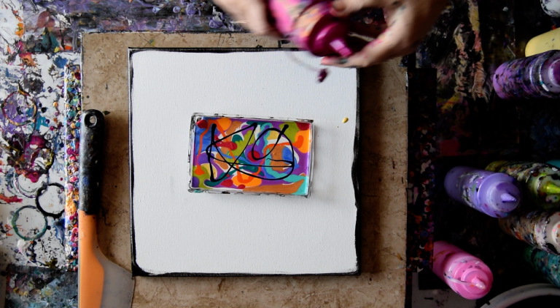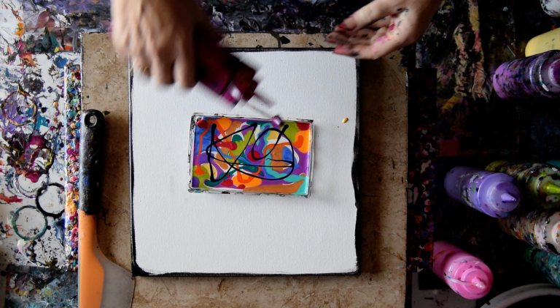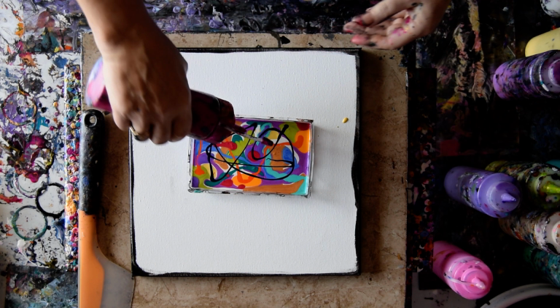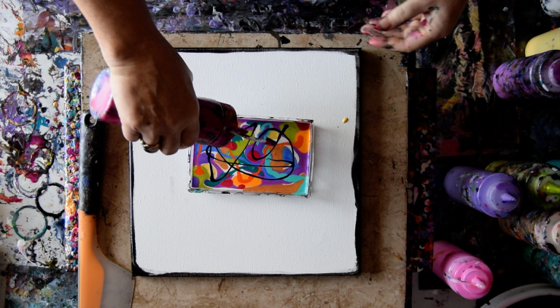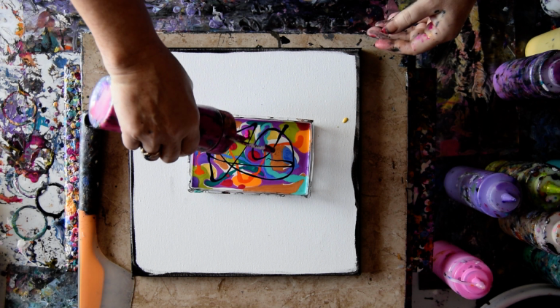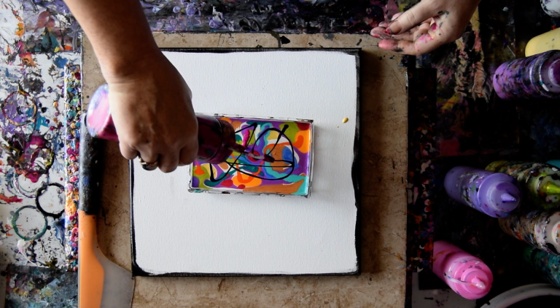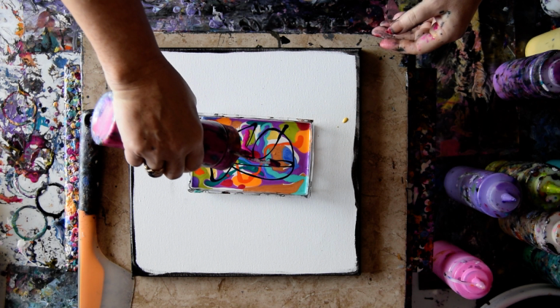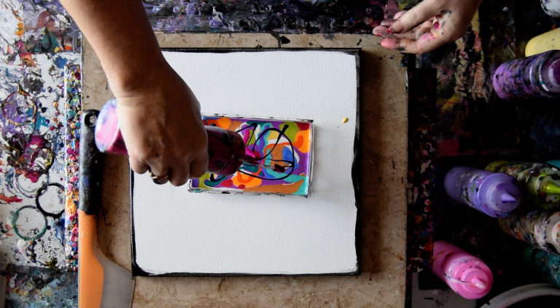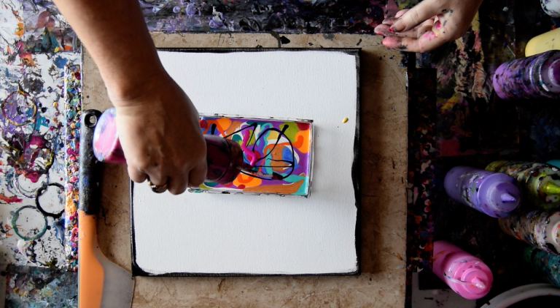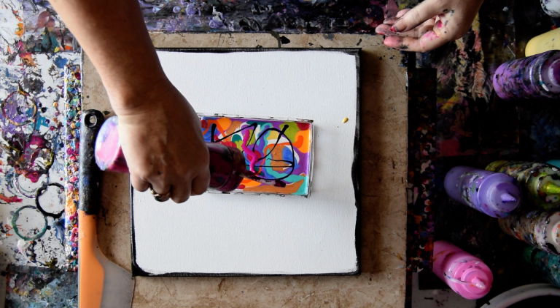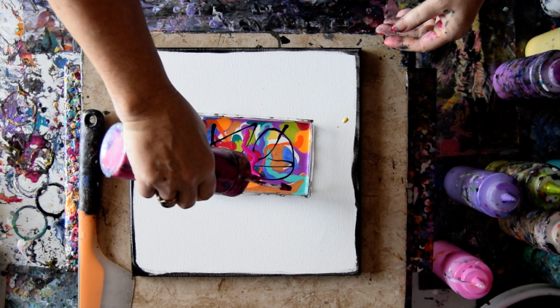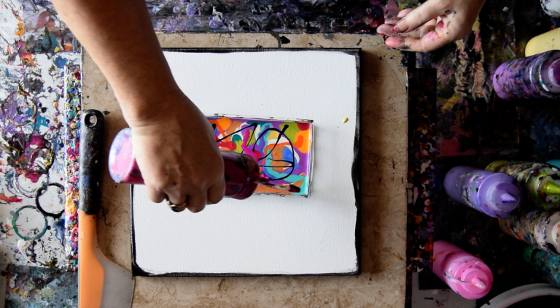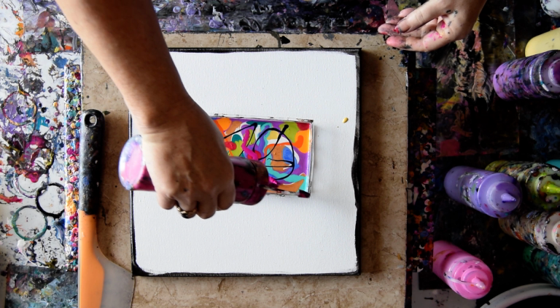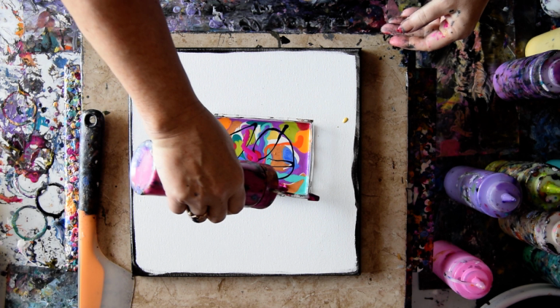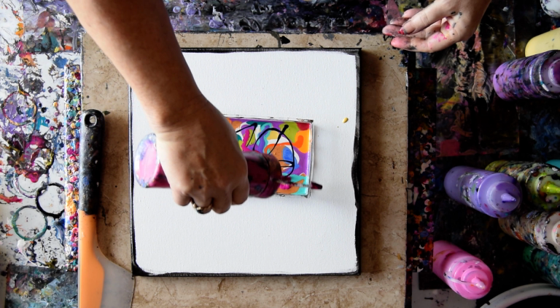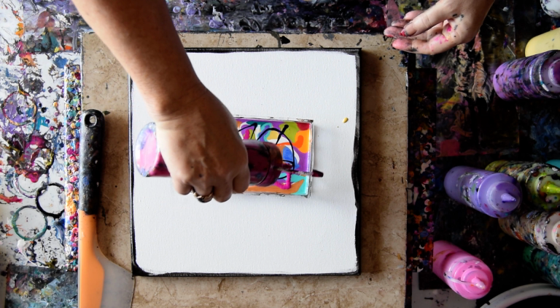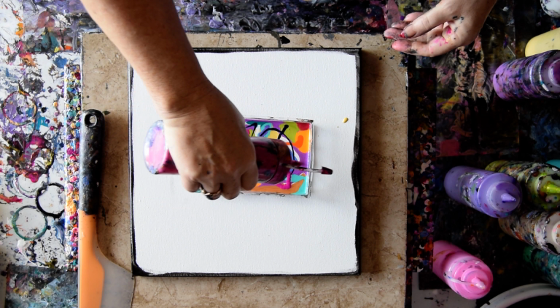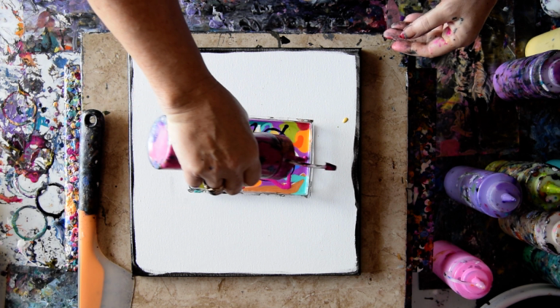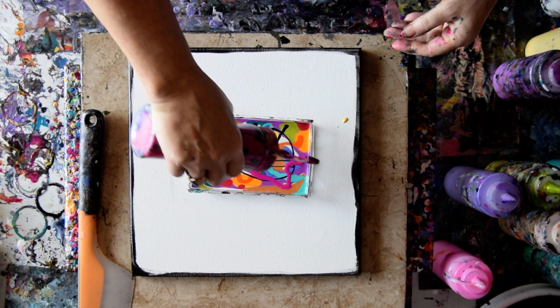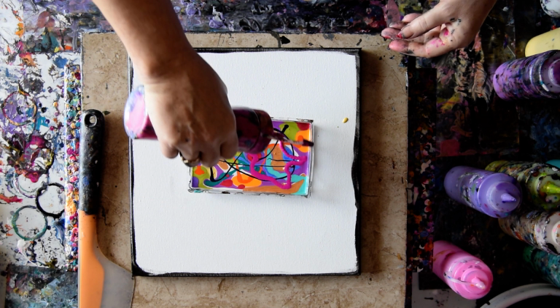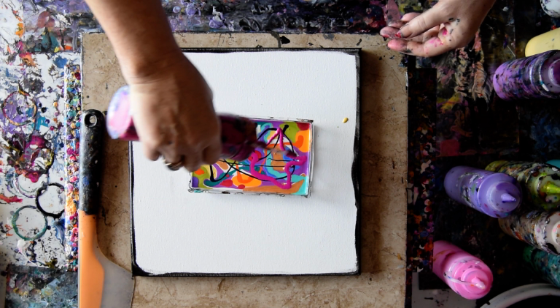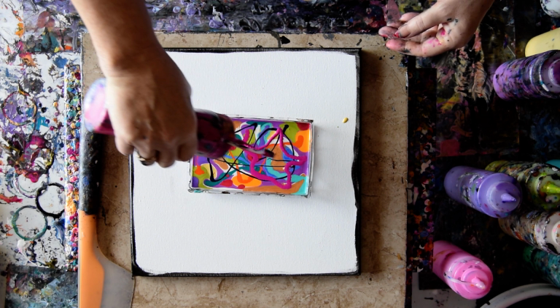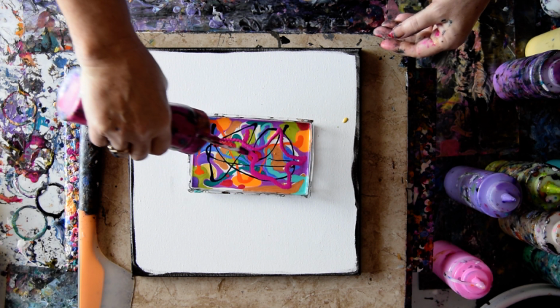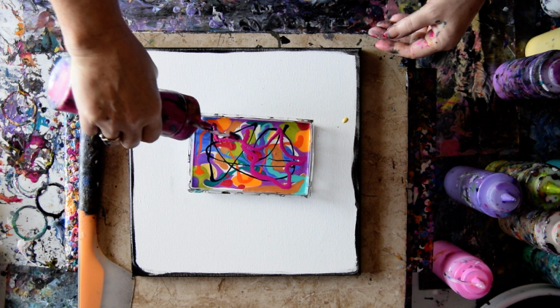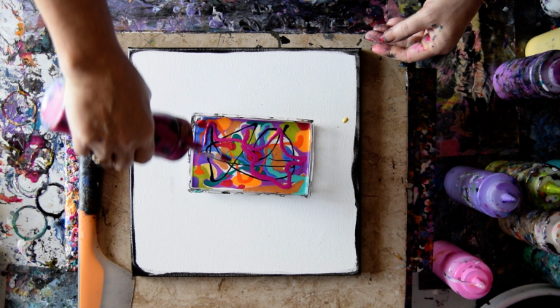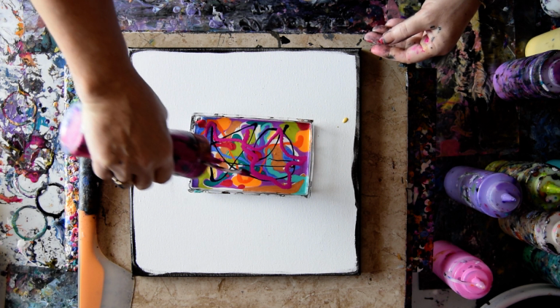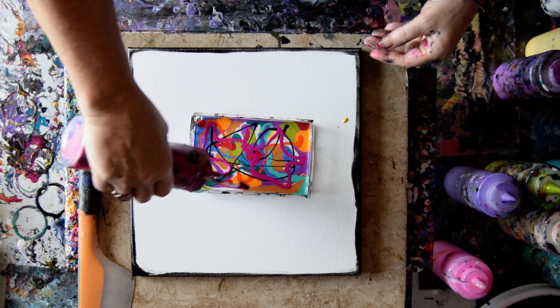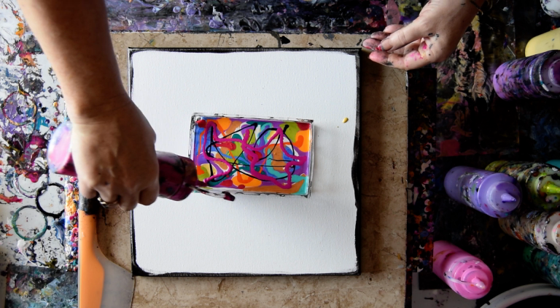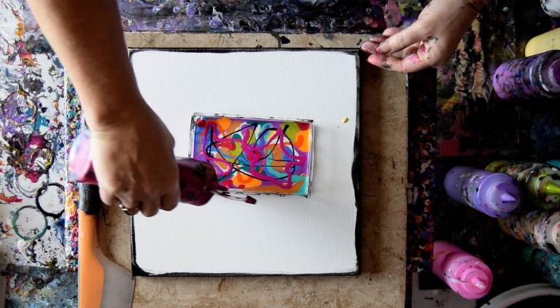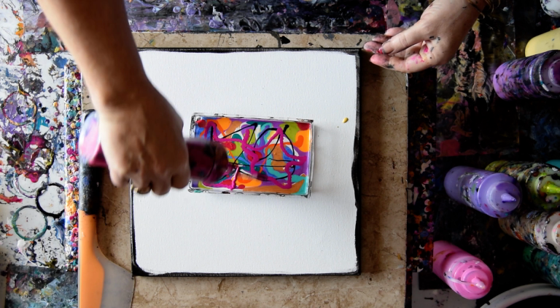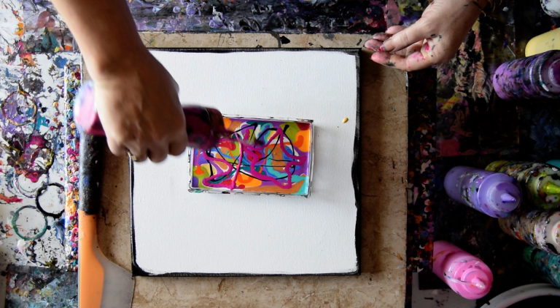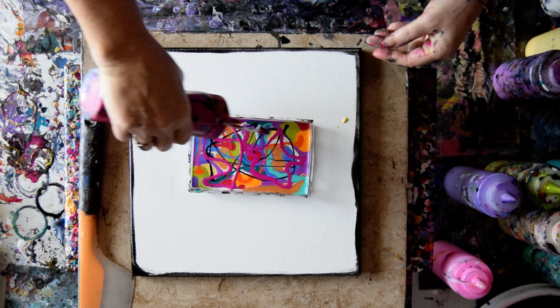The Hot Orchid — my favorite. That is the ticket right there. That is another Prism Pour from Color Art. That is the bomb.